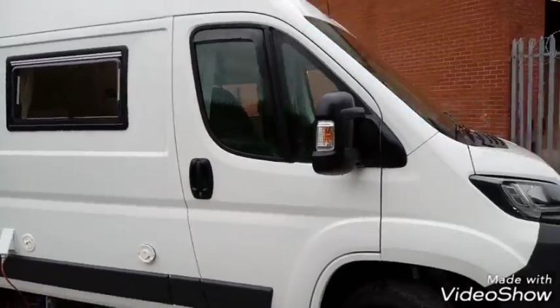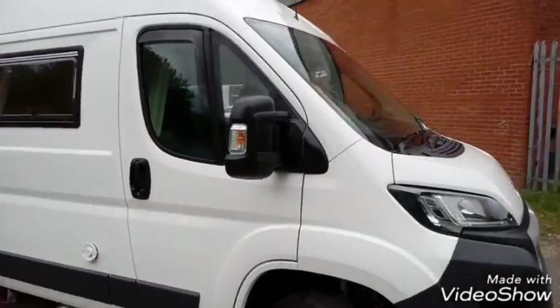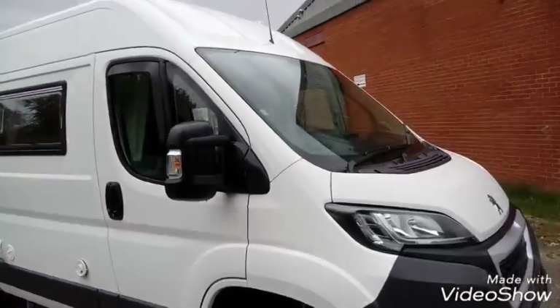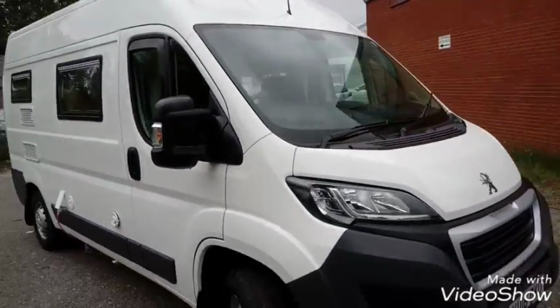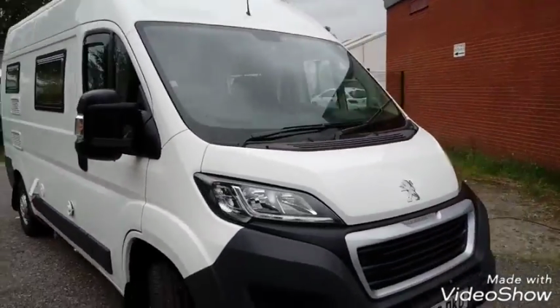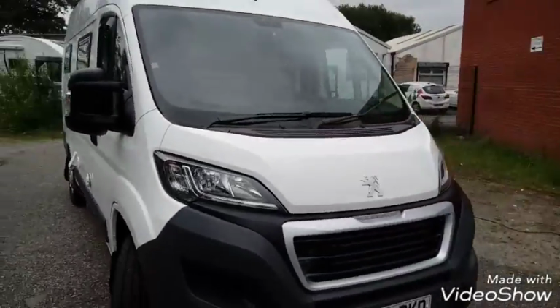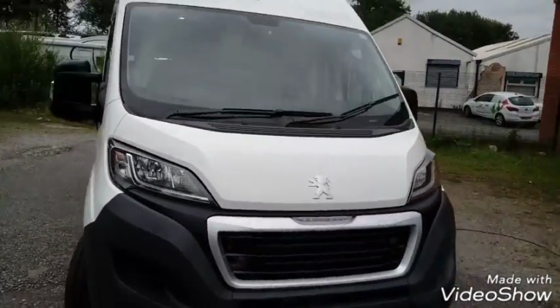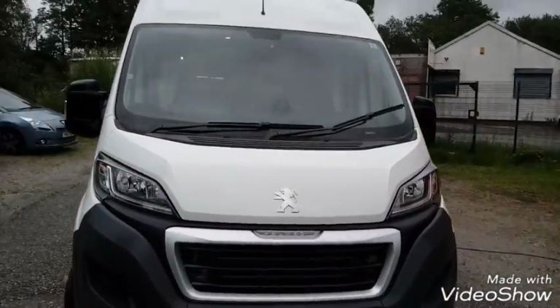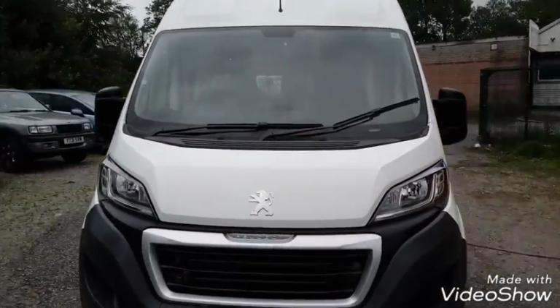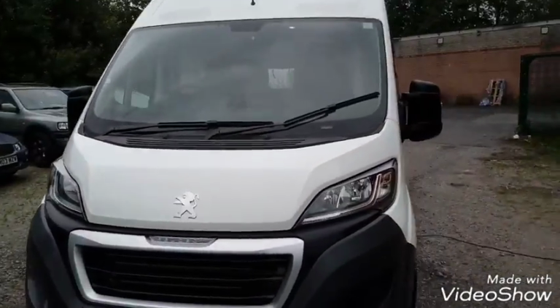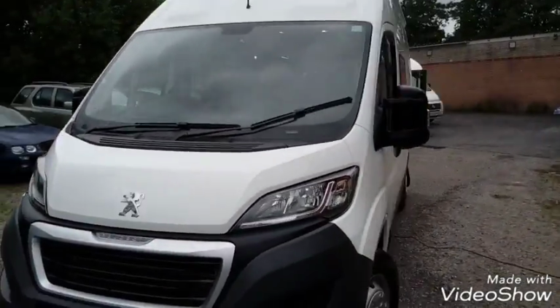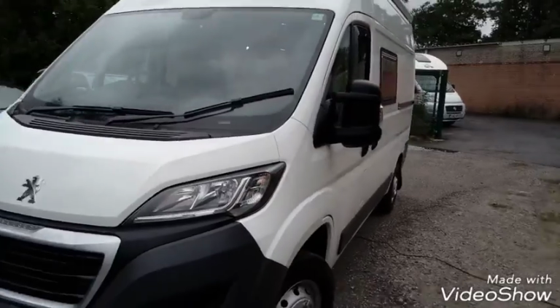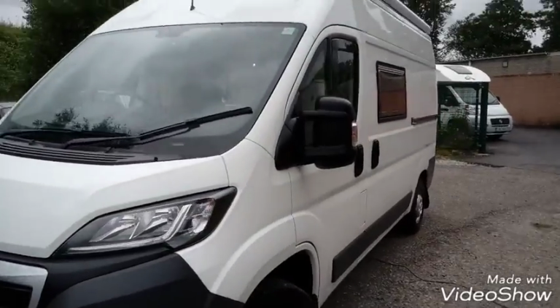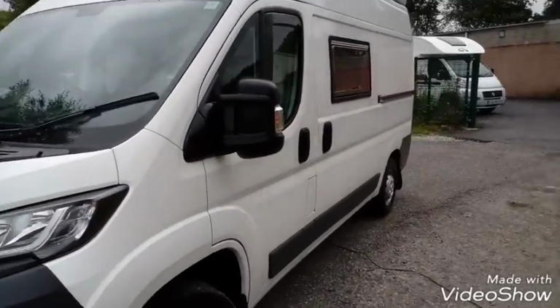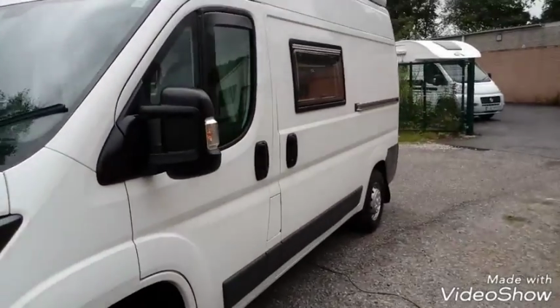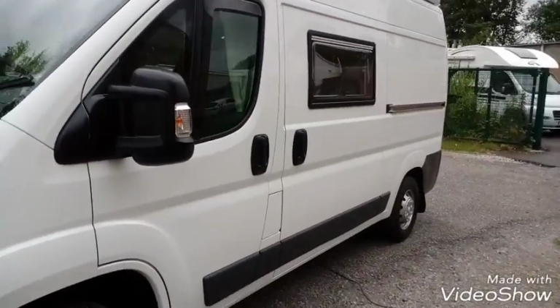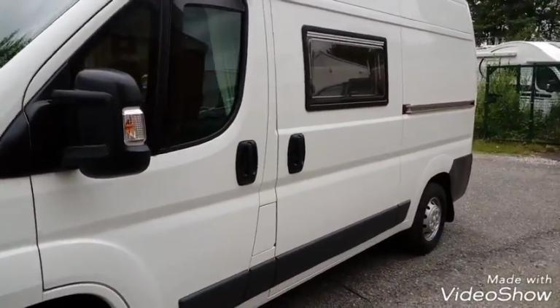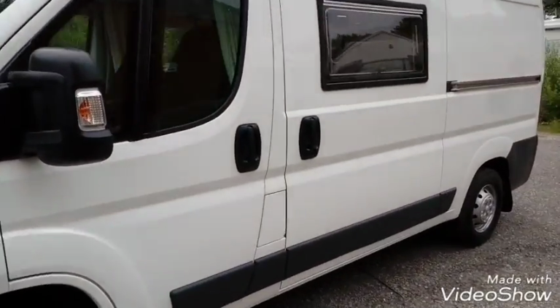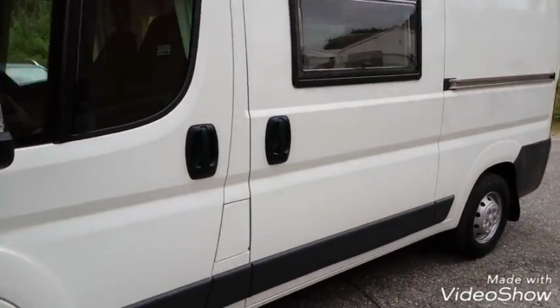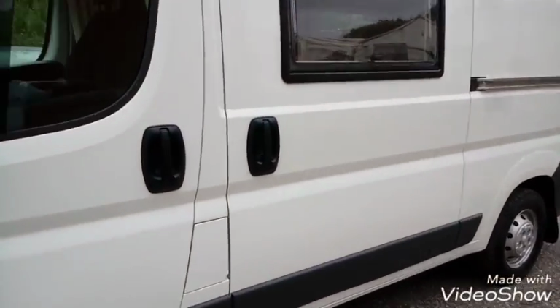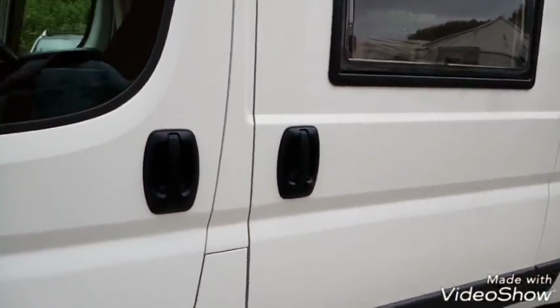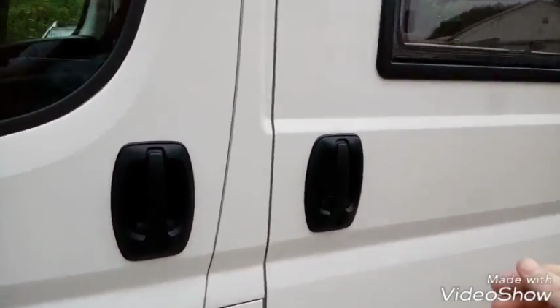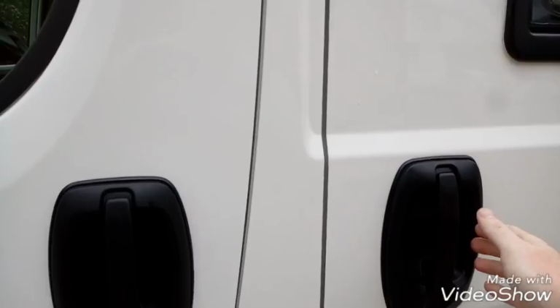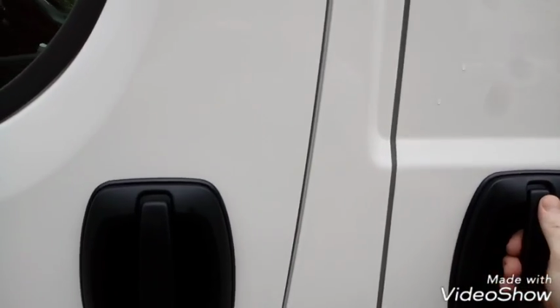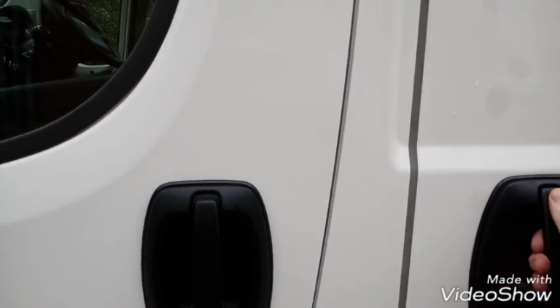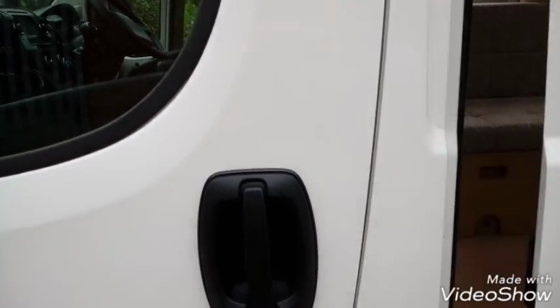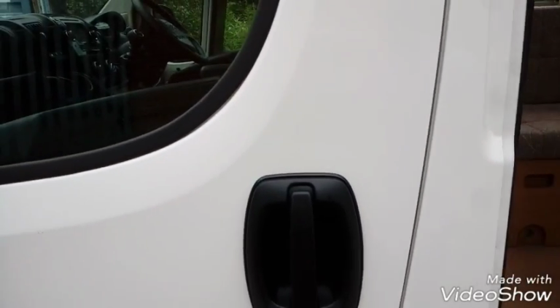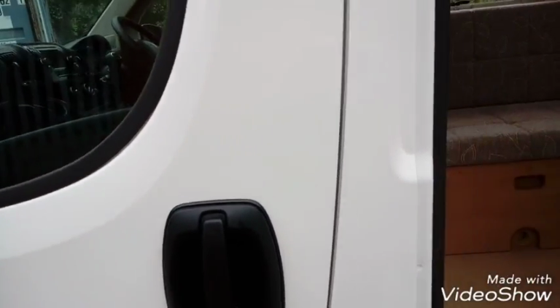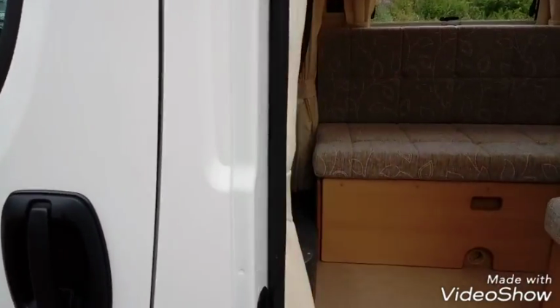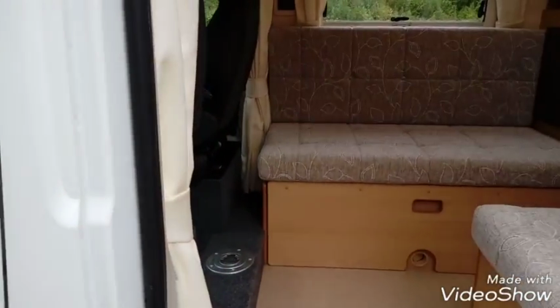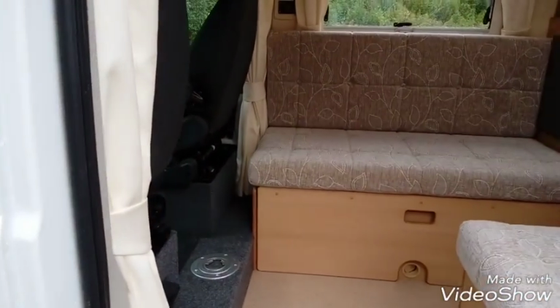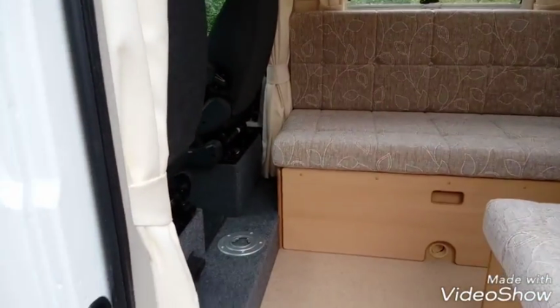Let's have a look inside. Now this vehicle was built specifically for the customers — their own layout, what they wanted. They'd had a conversion done with us a few years ago and come back to have another one.